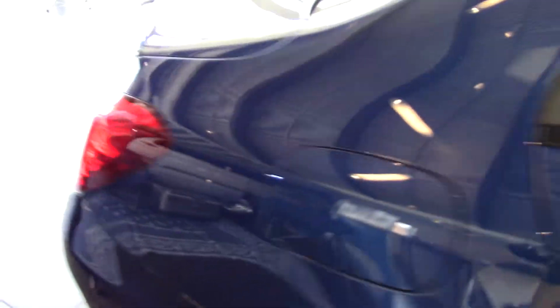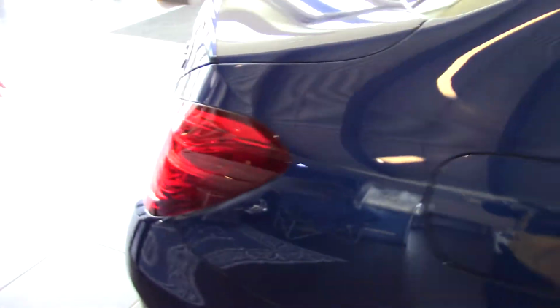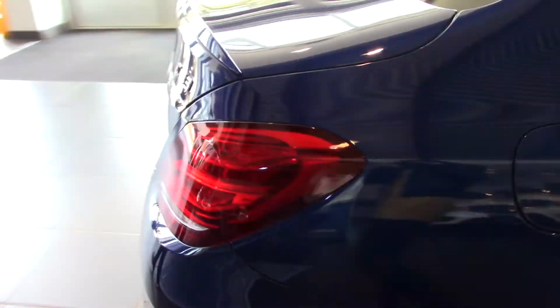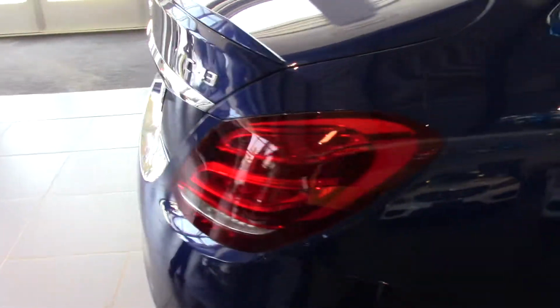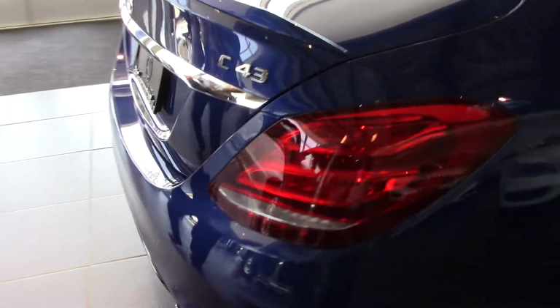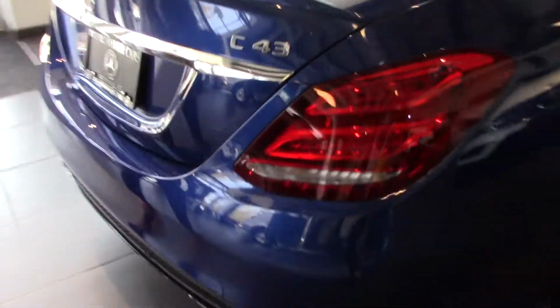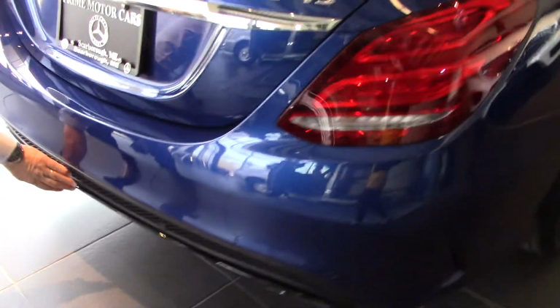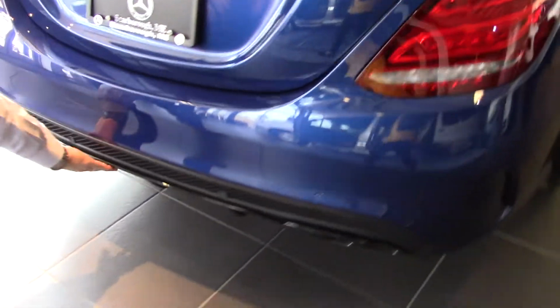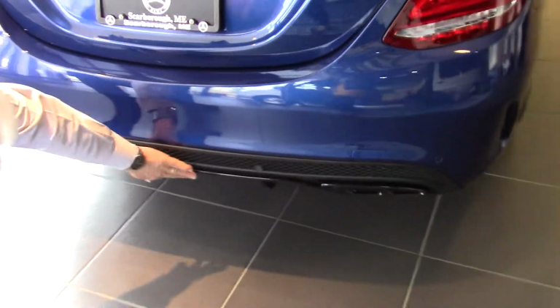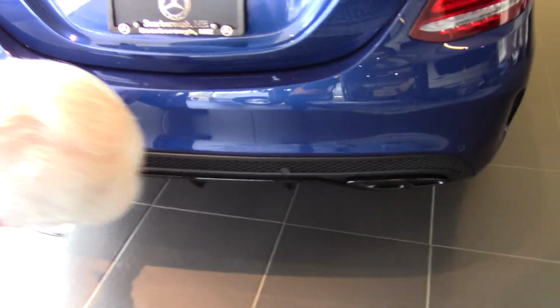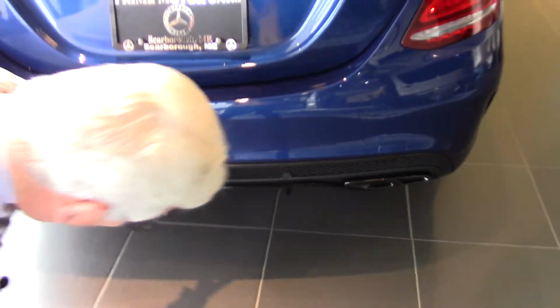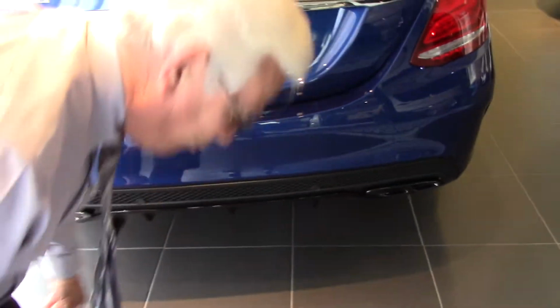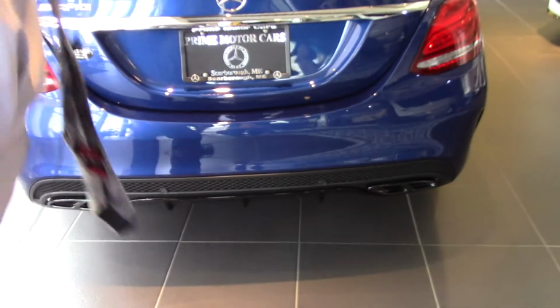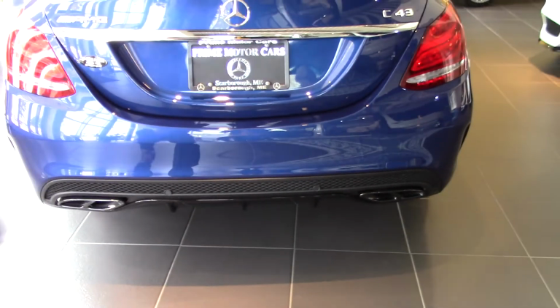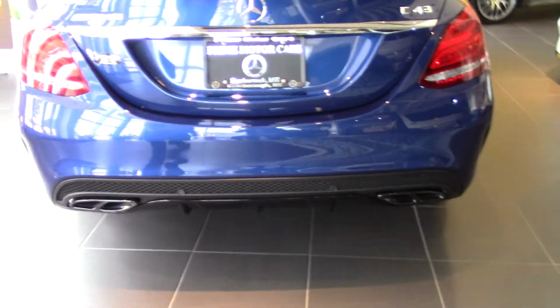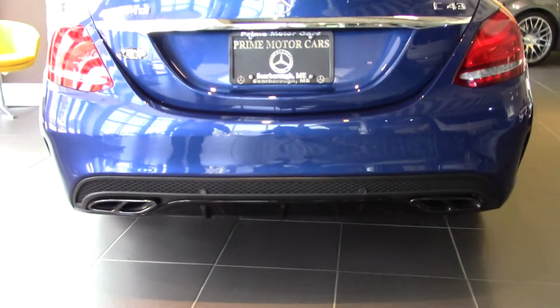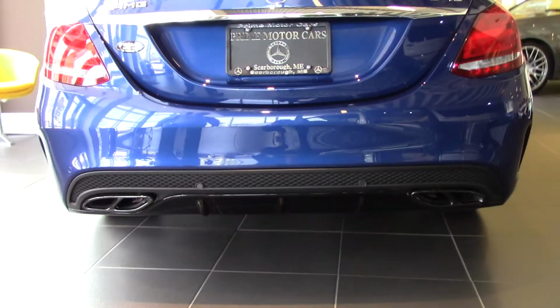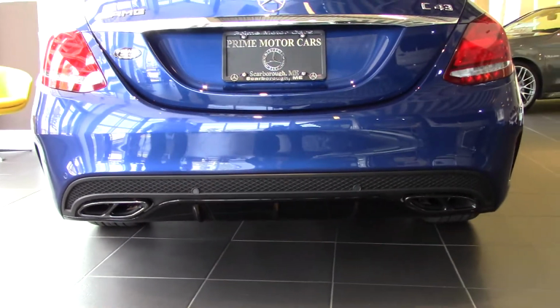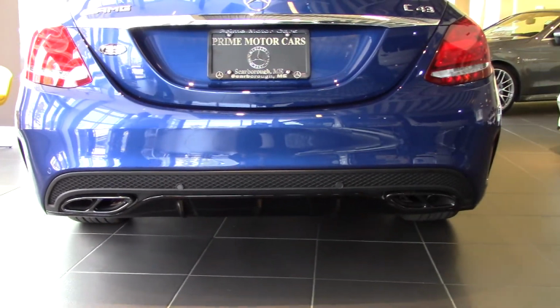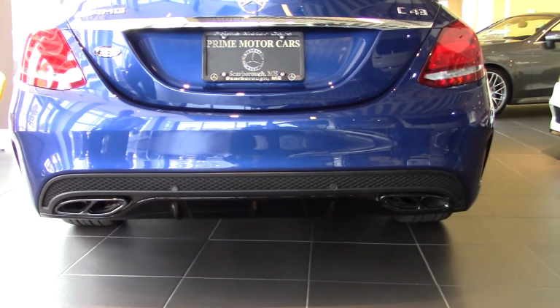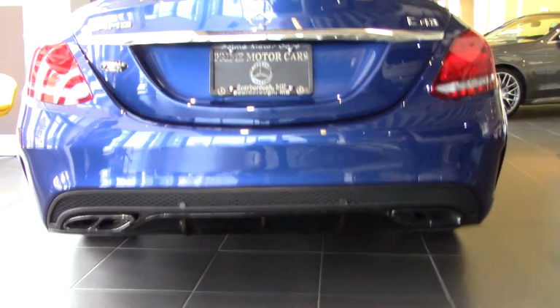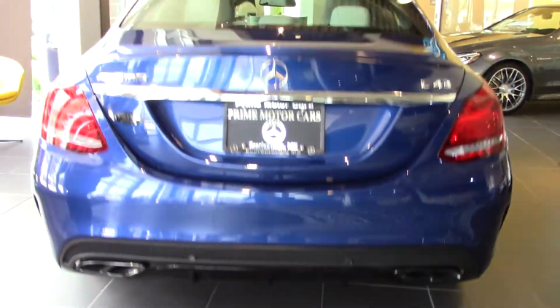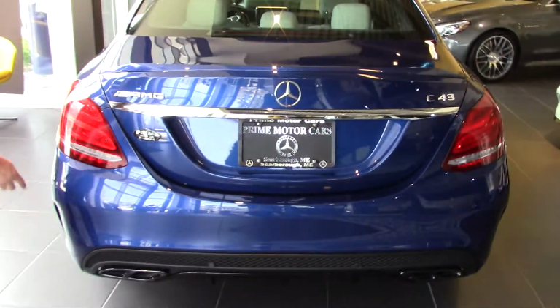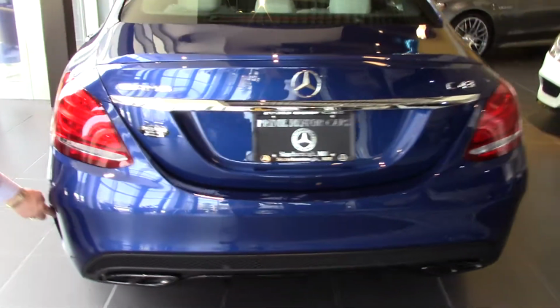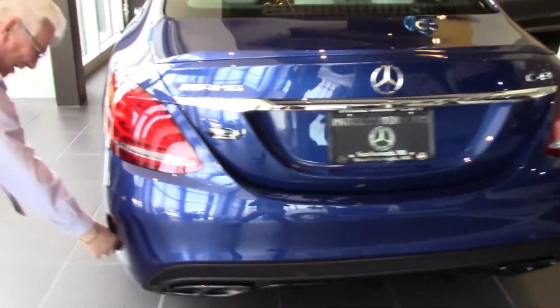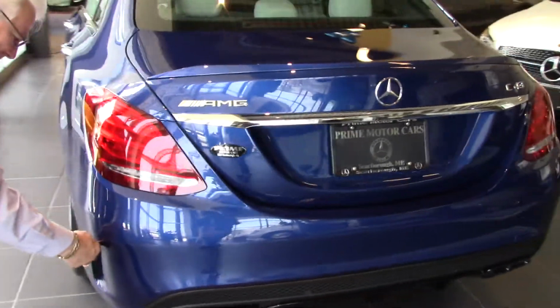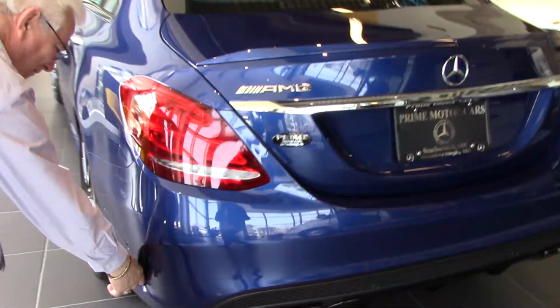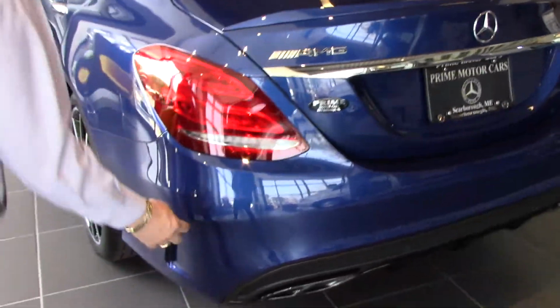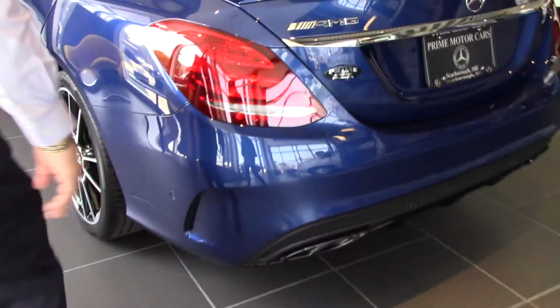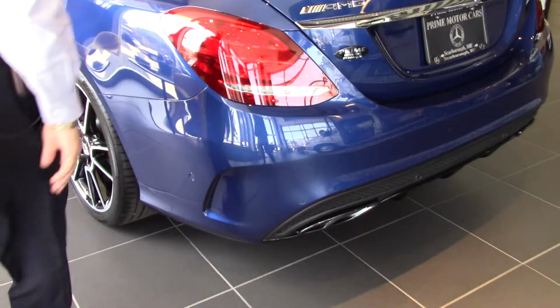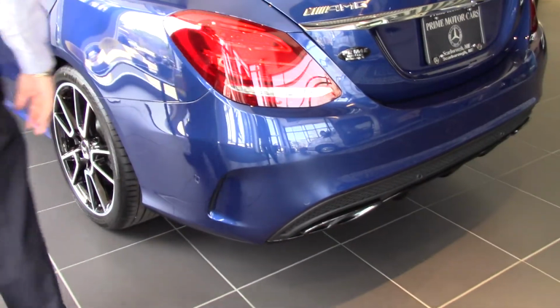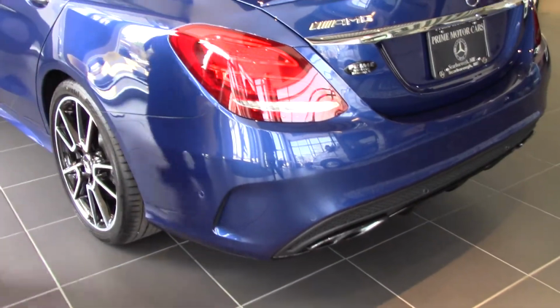In the very back, you can see the lattice work, and then where normally this would be chrome, that's been blacked out also. And it has these little vents. These are non-functional, but they certainly dress it up.